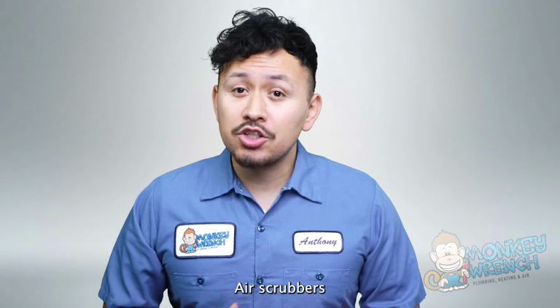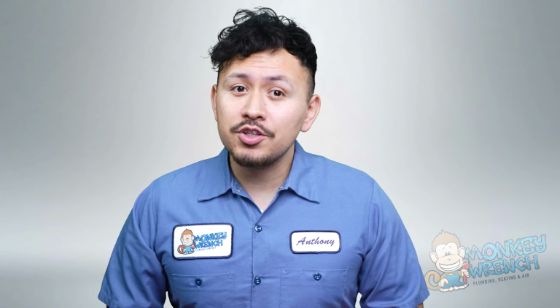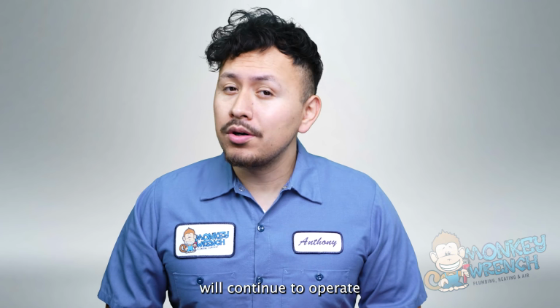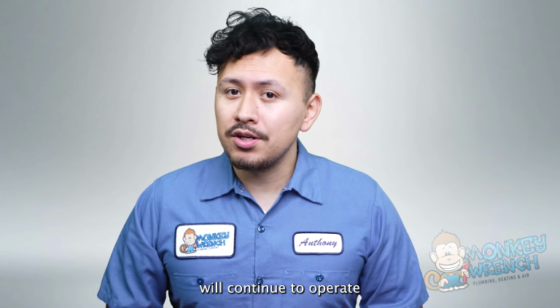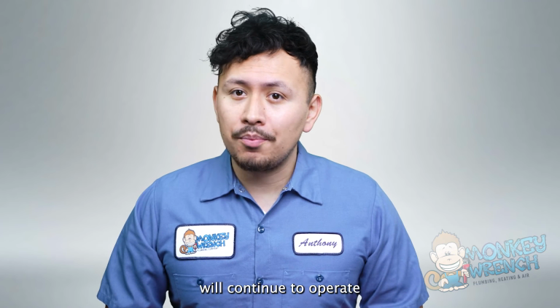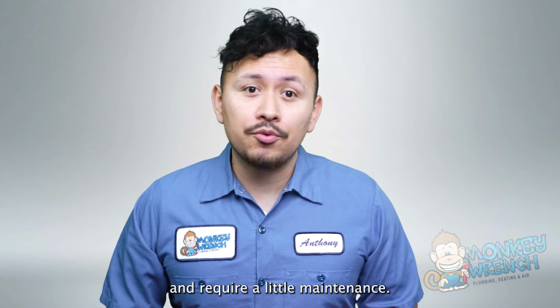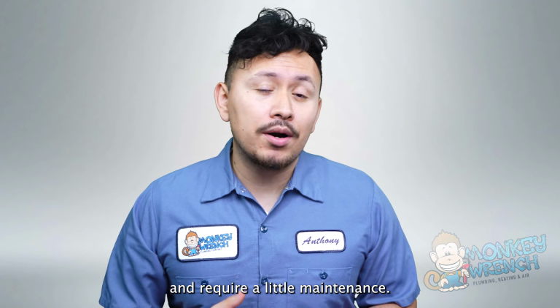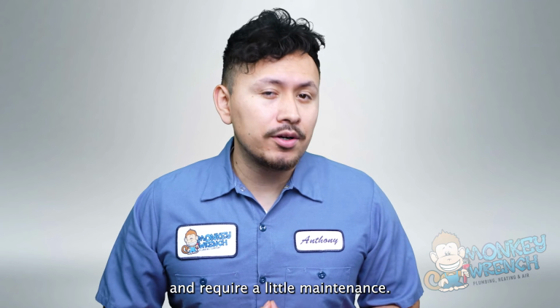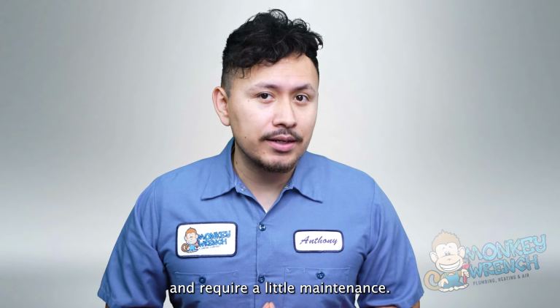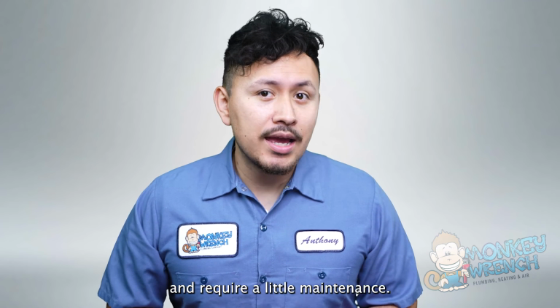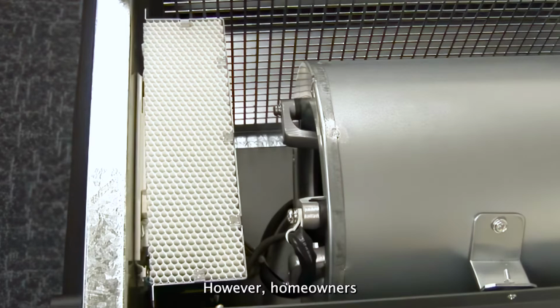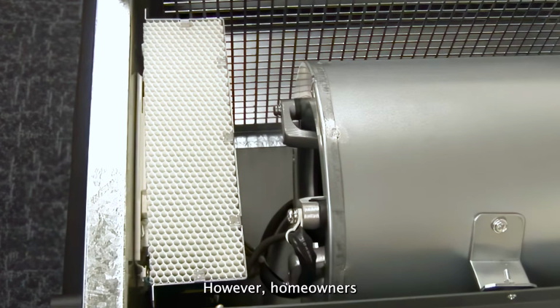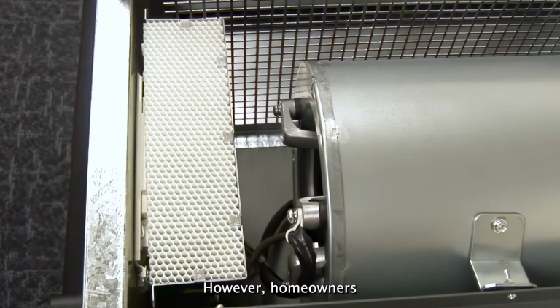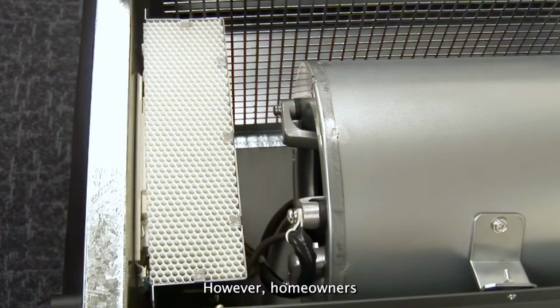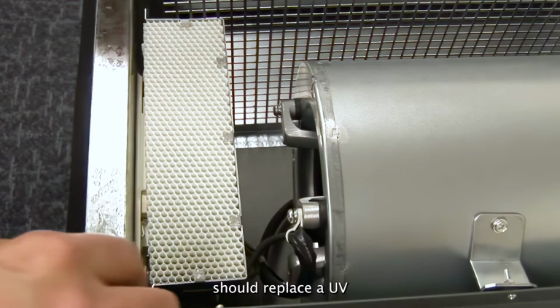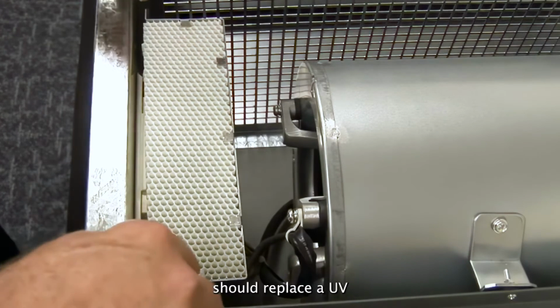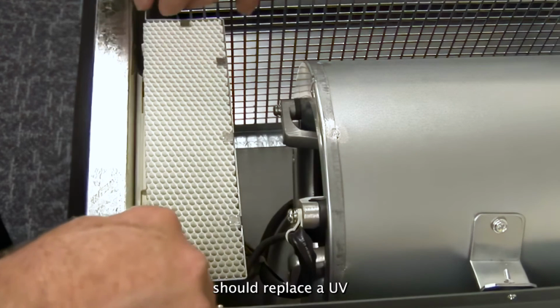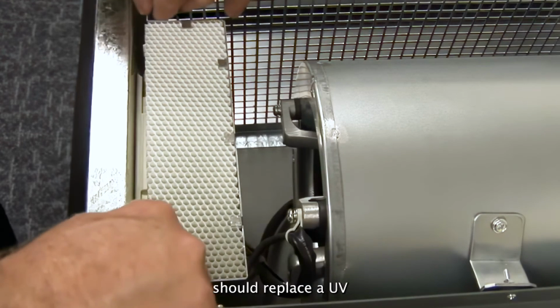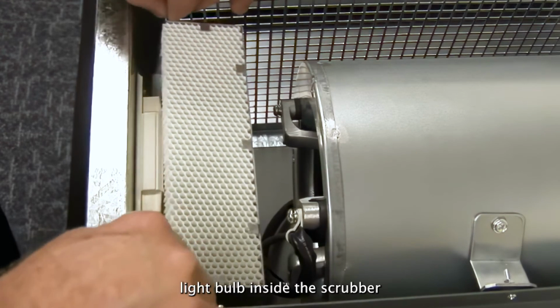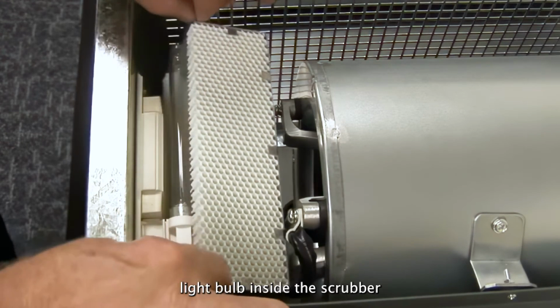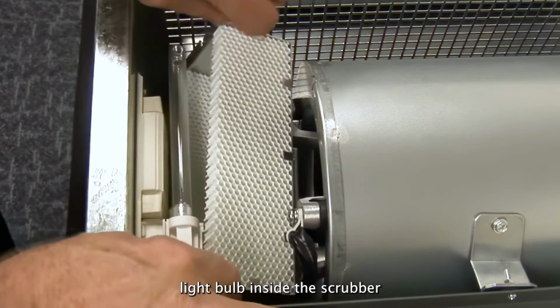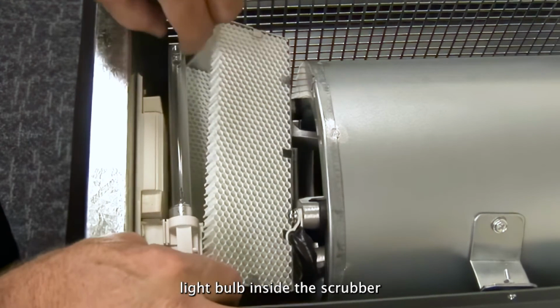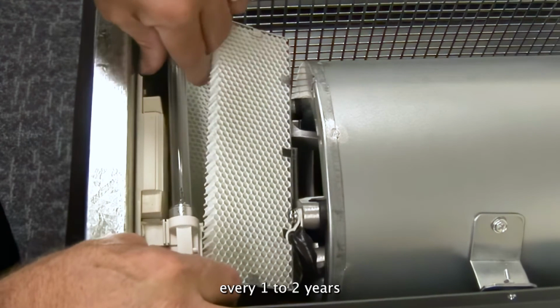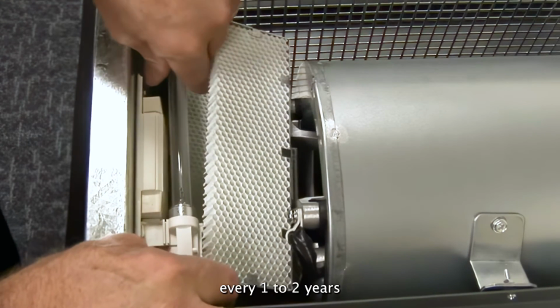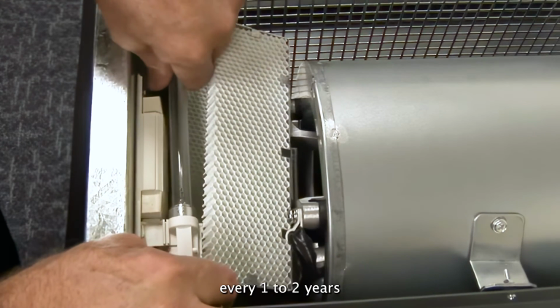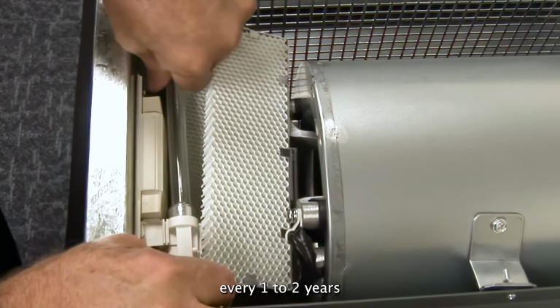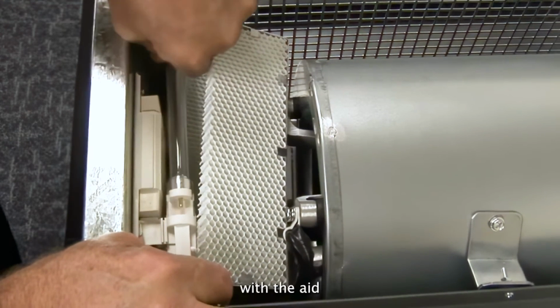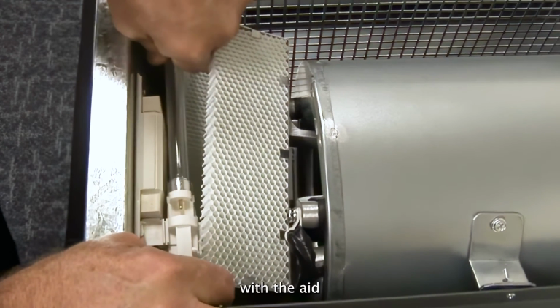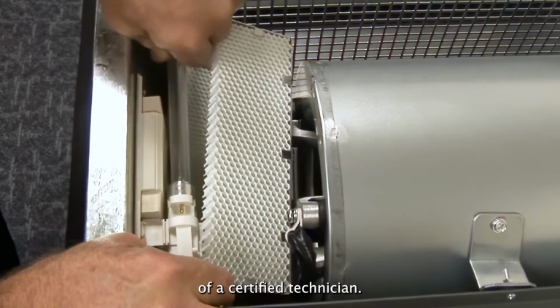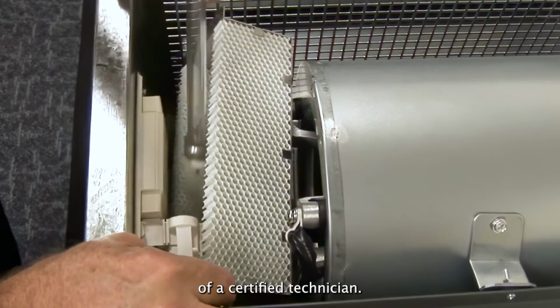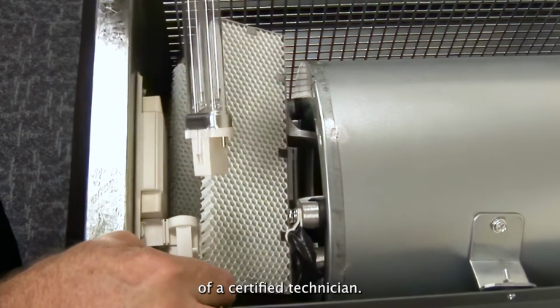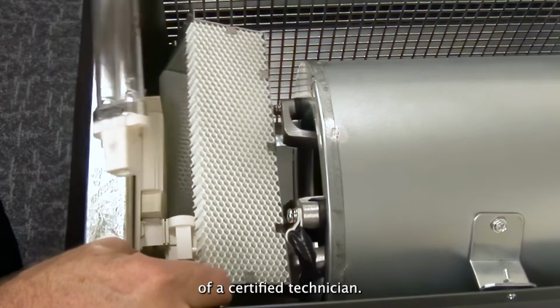Air scrubbers will continue to operate and require little maintenance. However, homeowners should replace the UV light bulb inside the scrubber every 1 to 2 years with the aid of a certified technician.